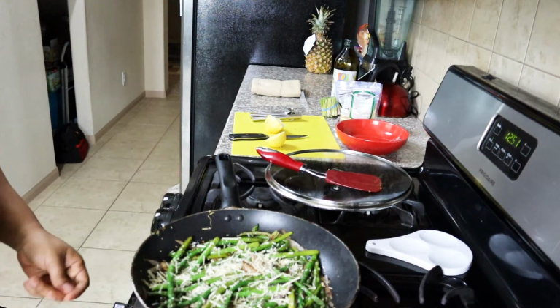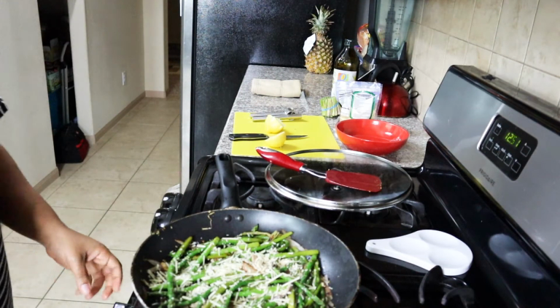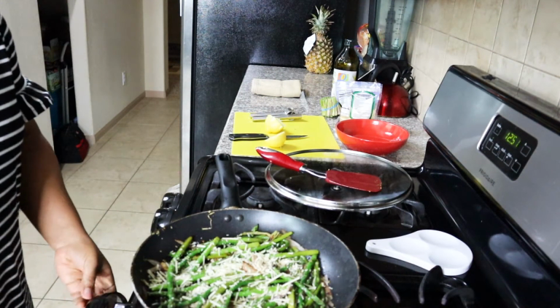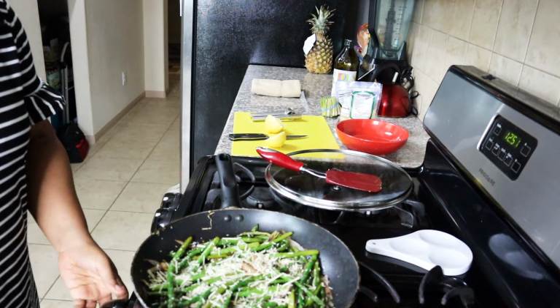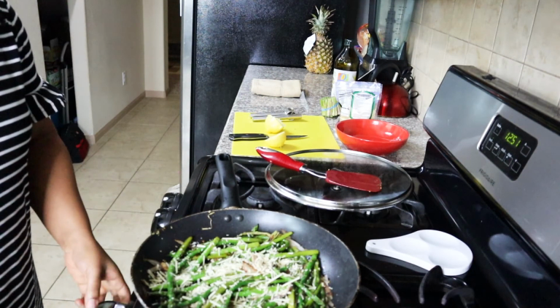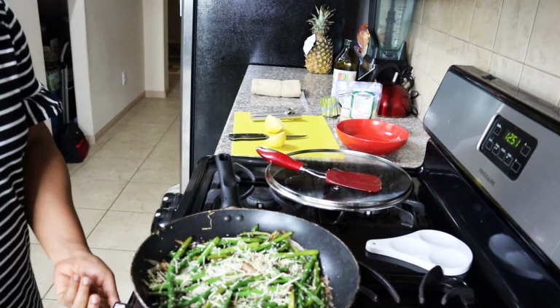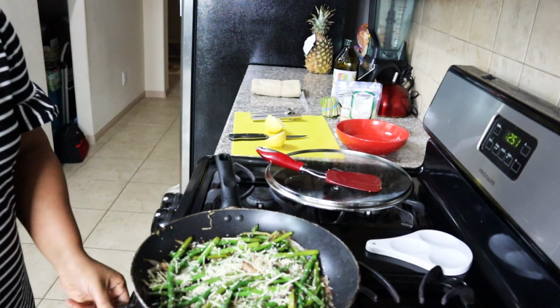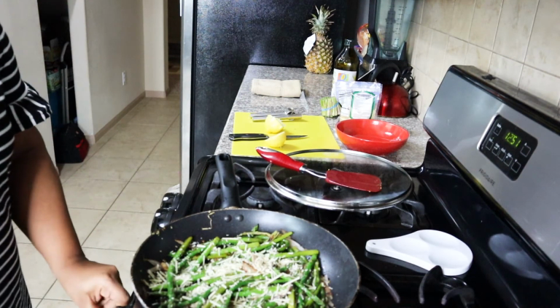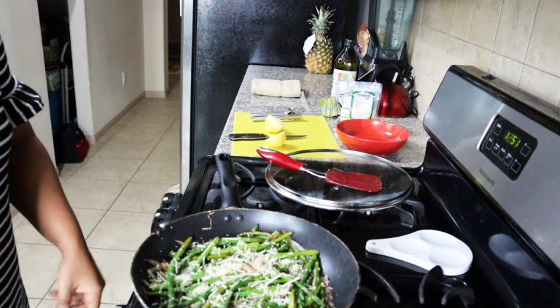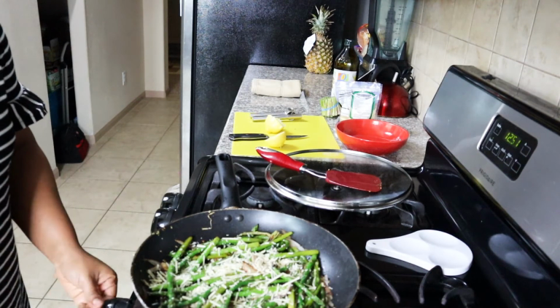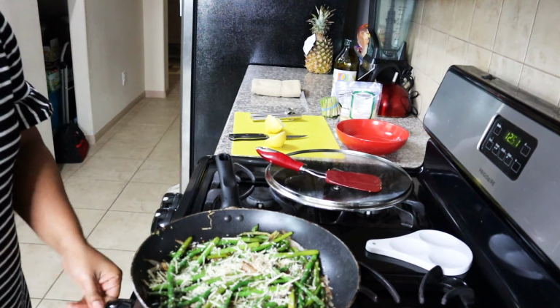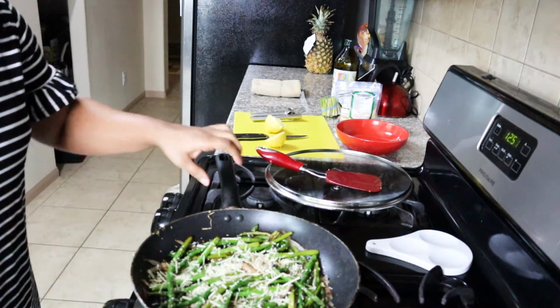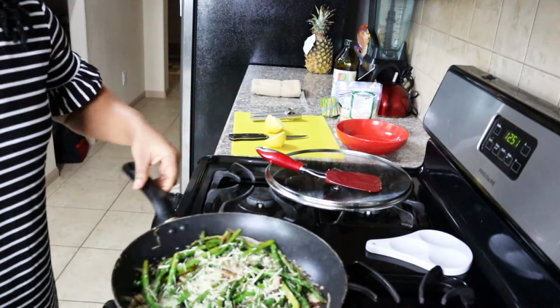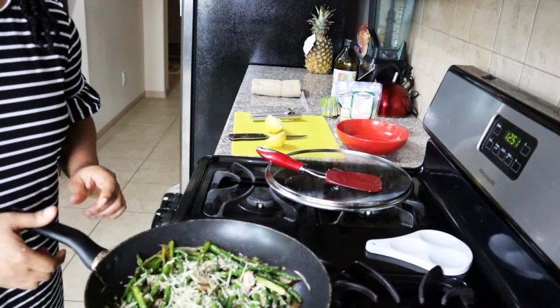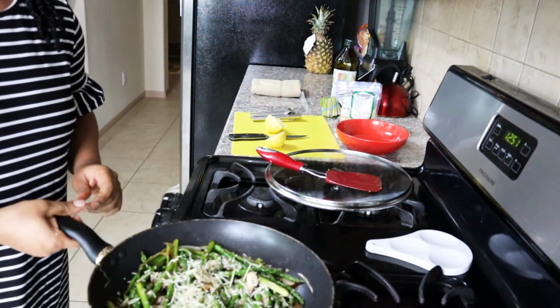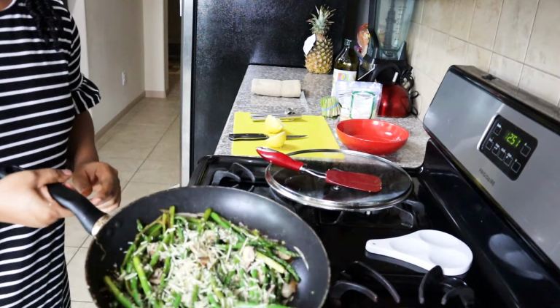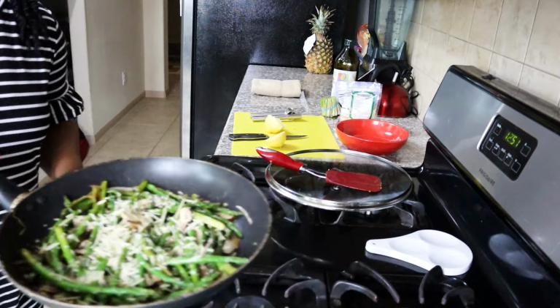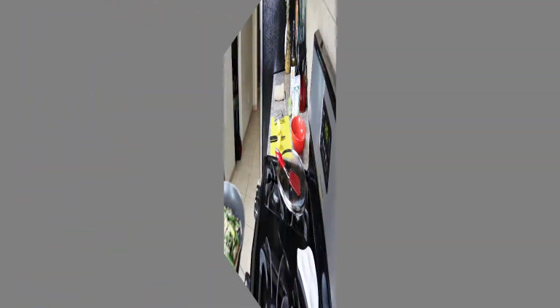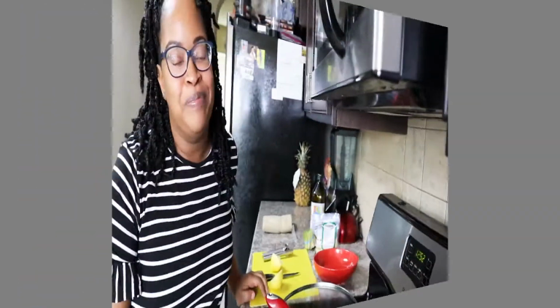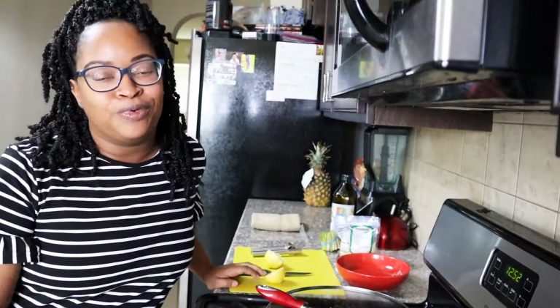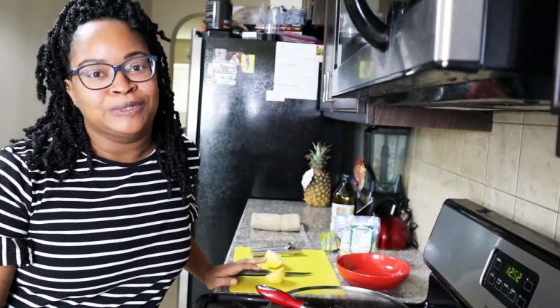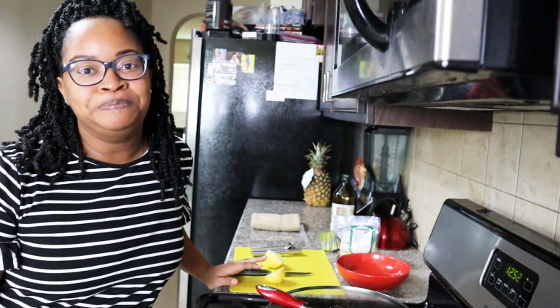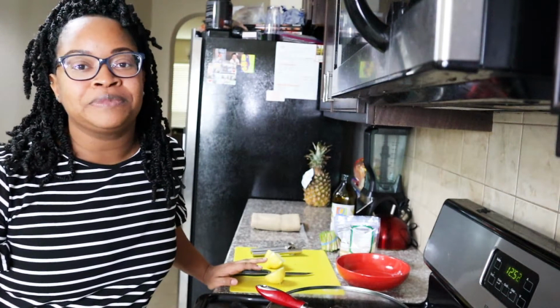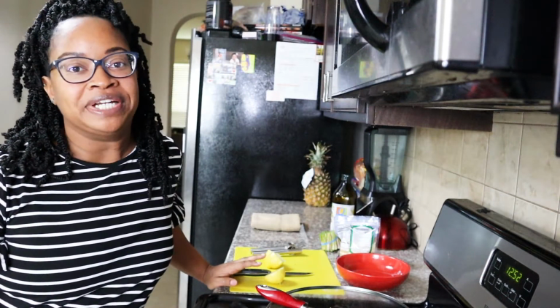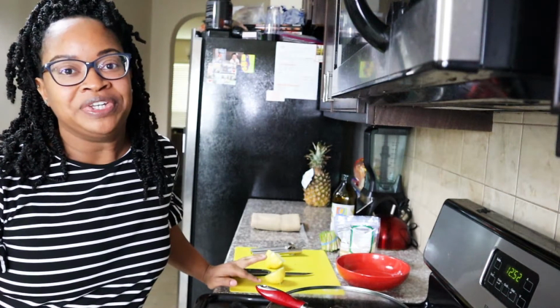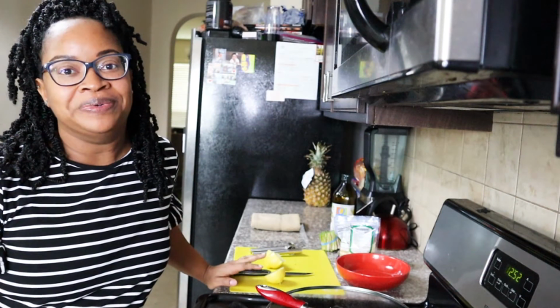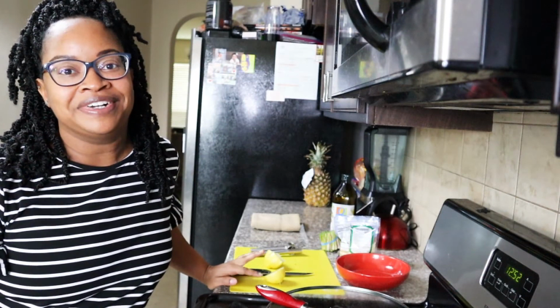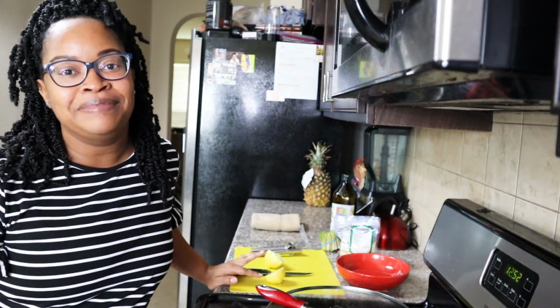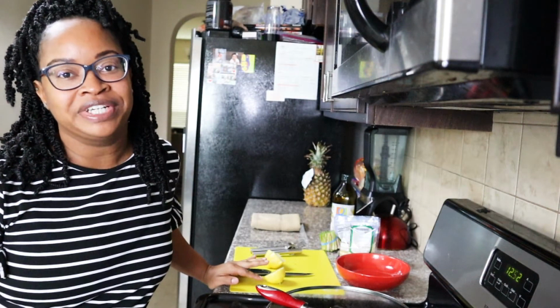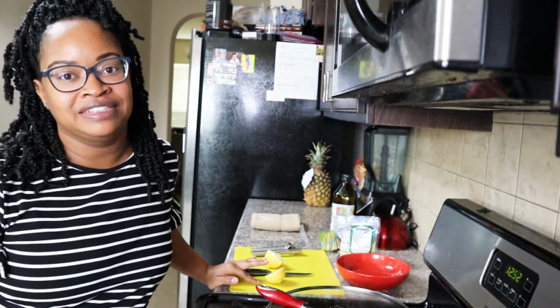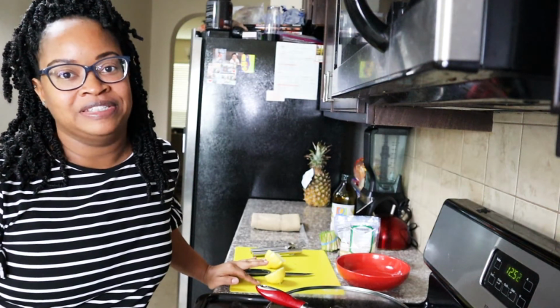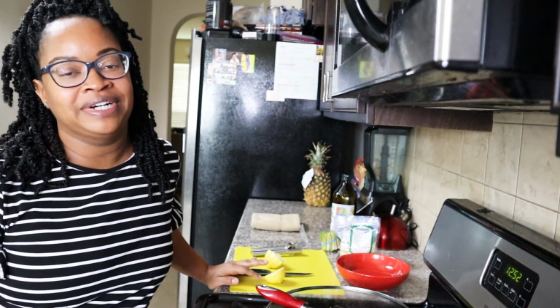Now I'm going to turn my burner off and get my asparagus under the broiler. While that broils, I'm going to tell you a couple of quick facts about asparagus.